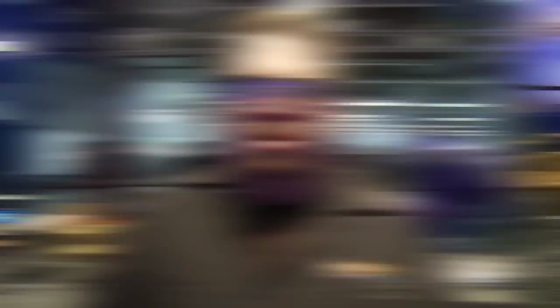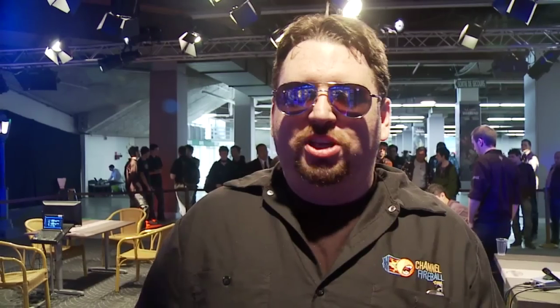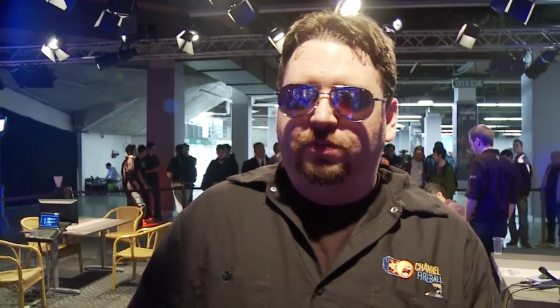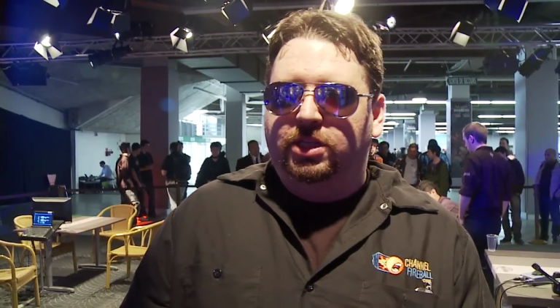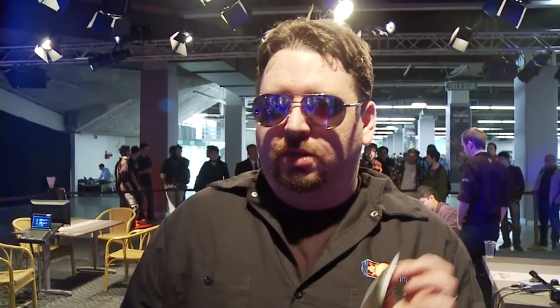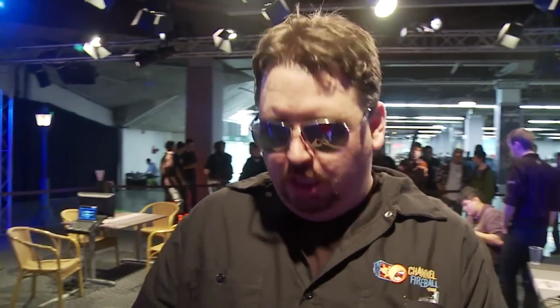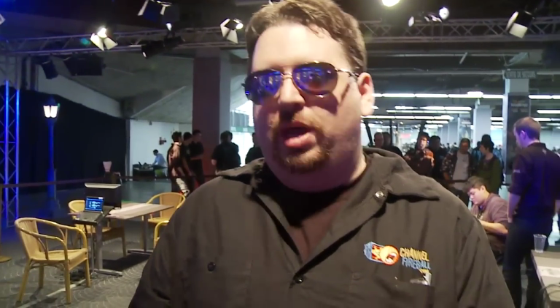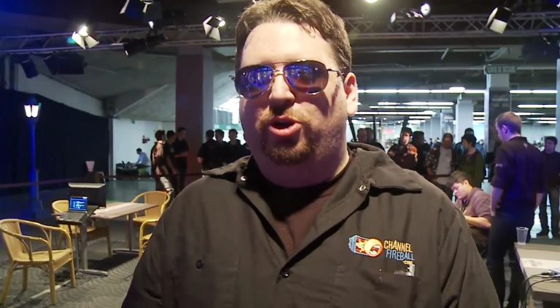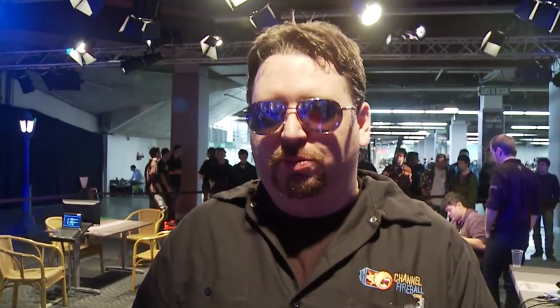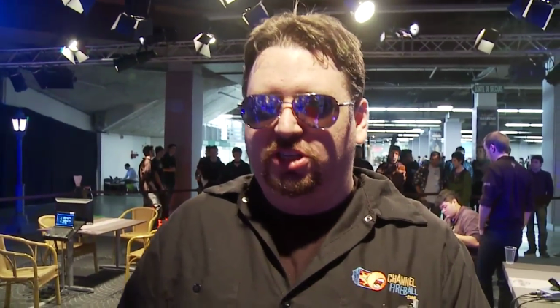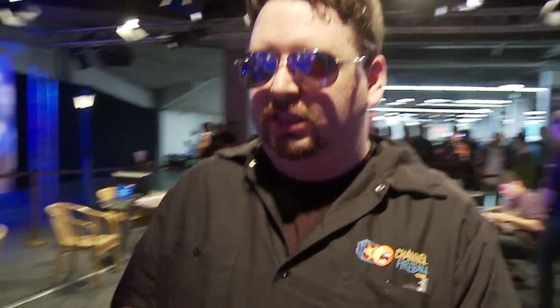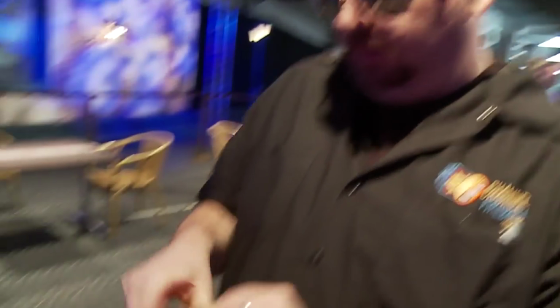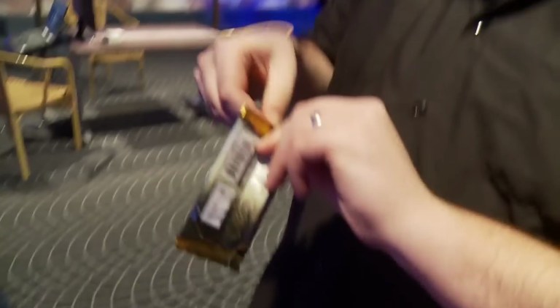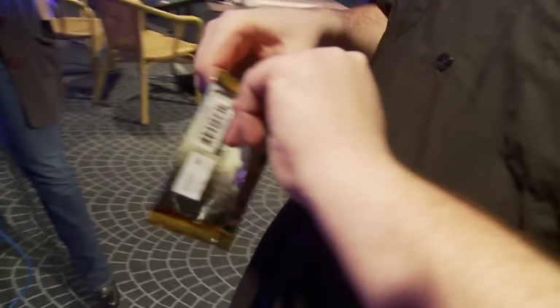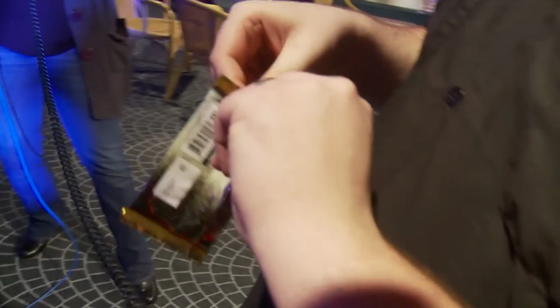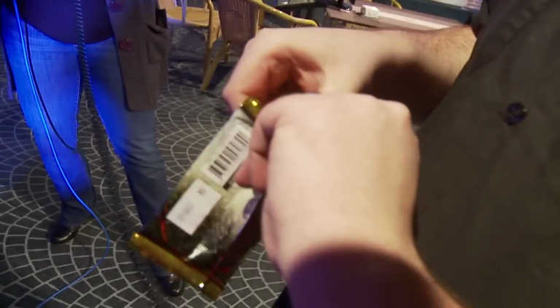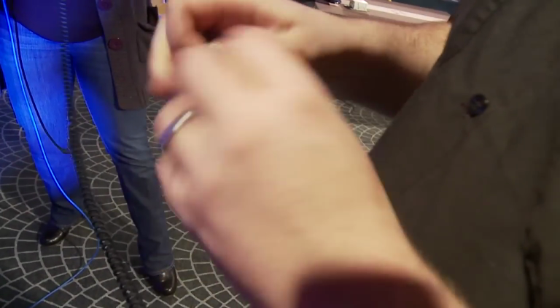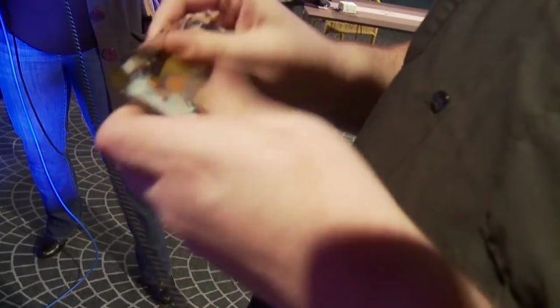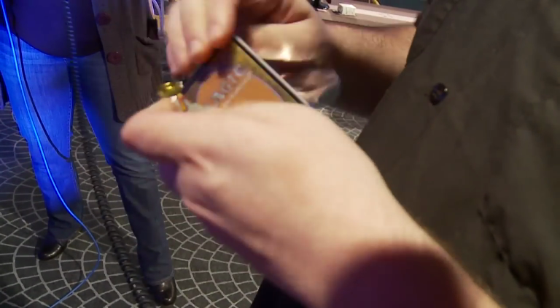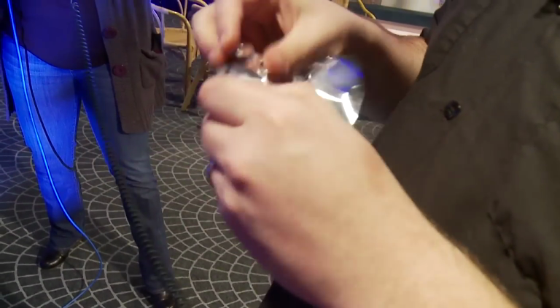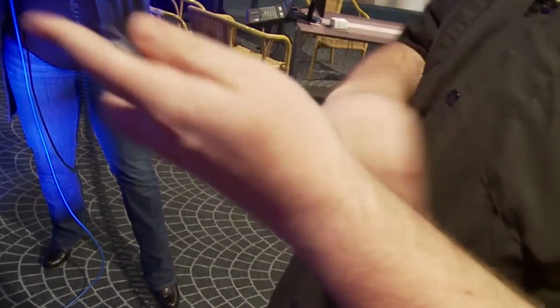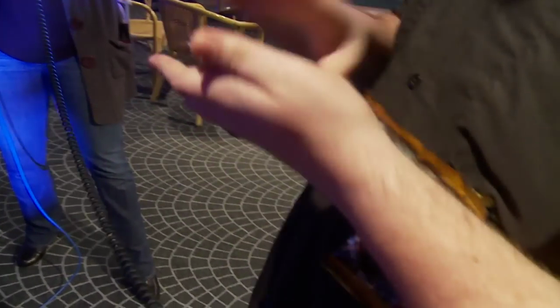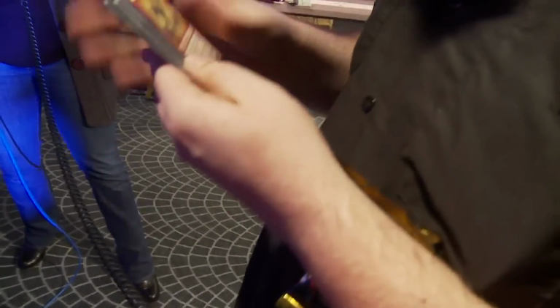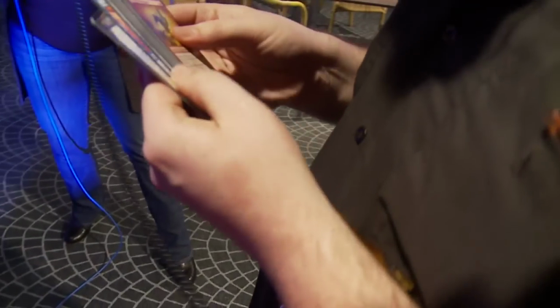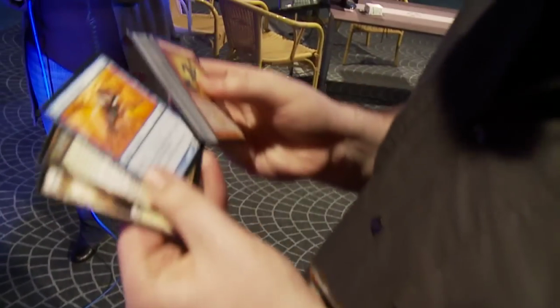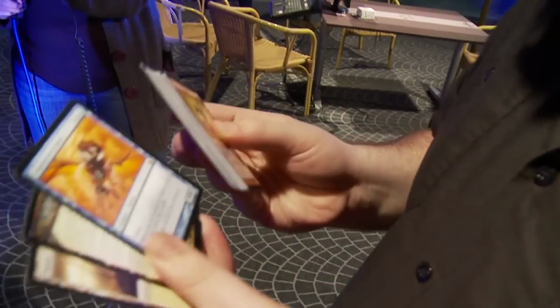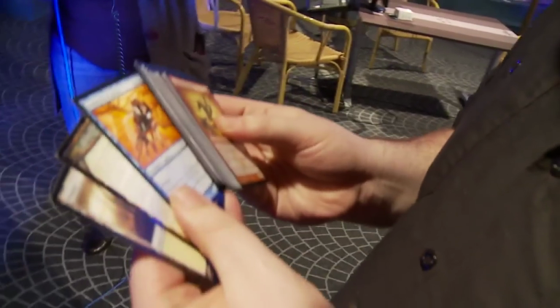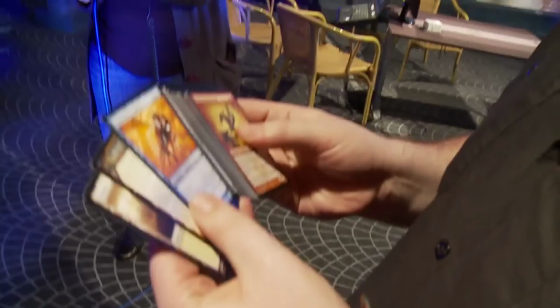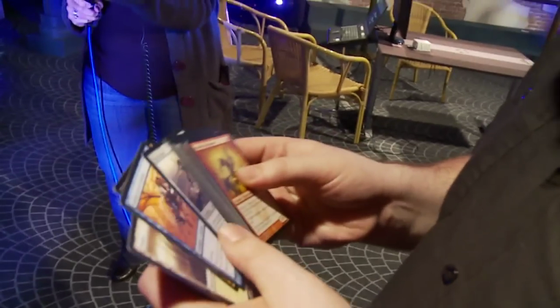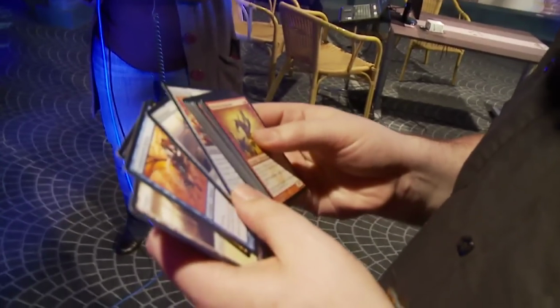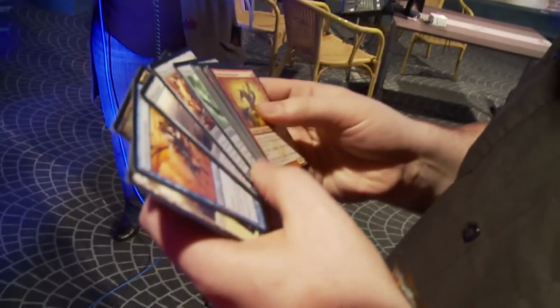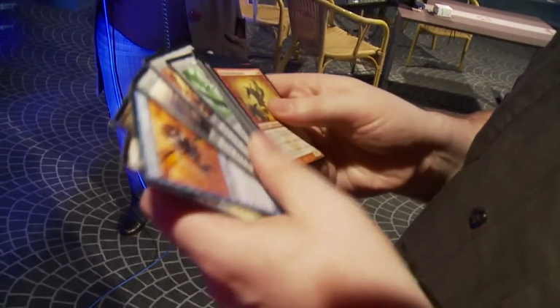I'm Luis Scott Vargas from the United States and I'm going to show you what happens when I crack a pack of Besieged. So the first thing I do, as always, is flip to the rare. Luckily it's Consecrated Sphinx, so I'm going to be taking that no matter what.